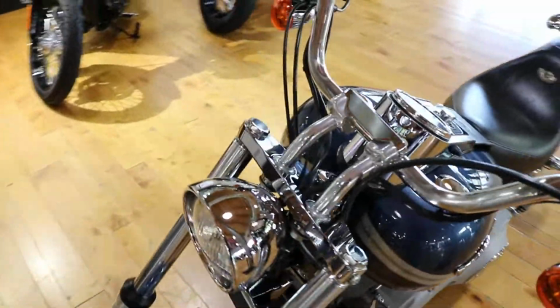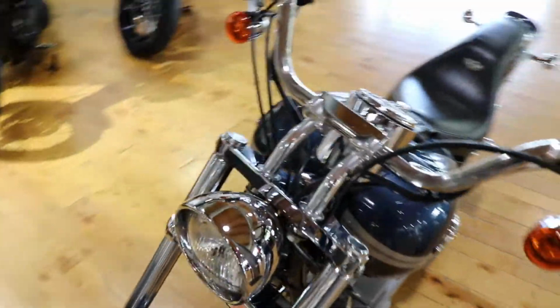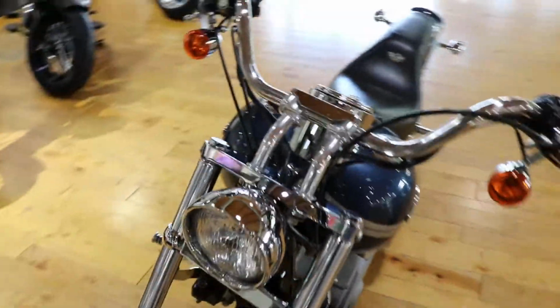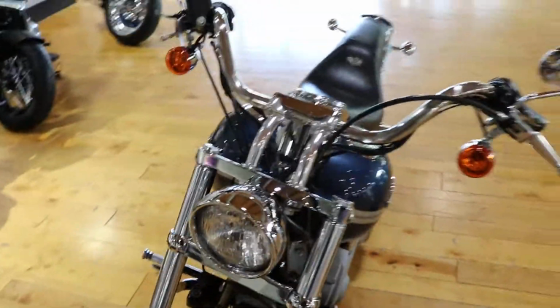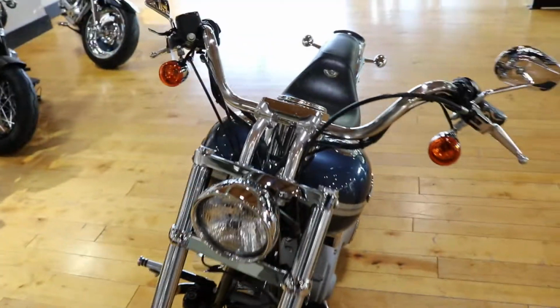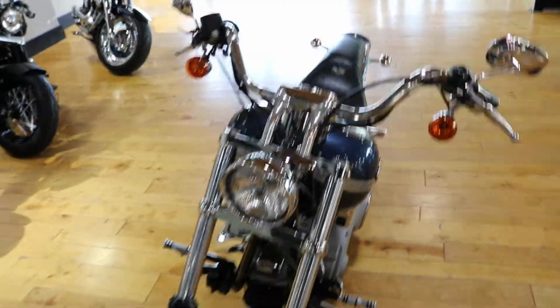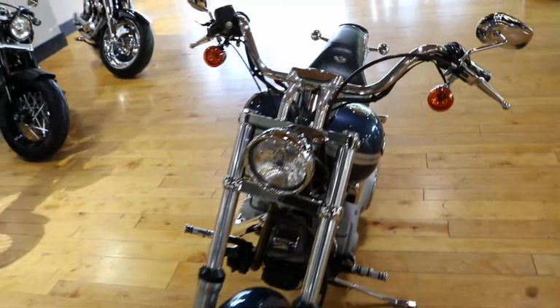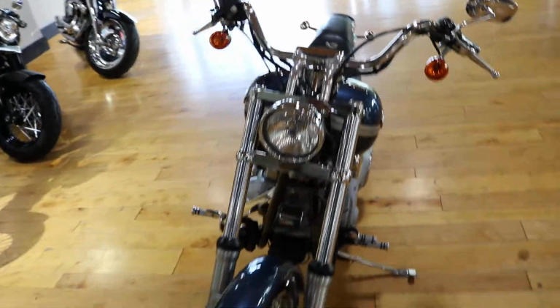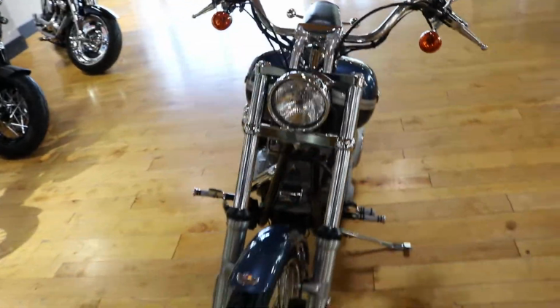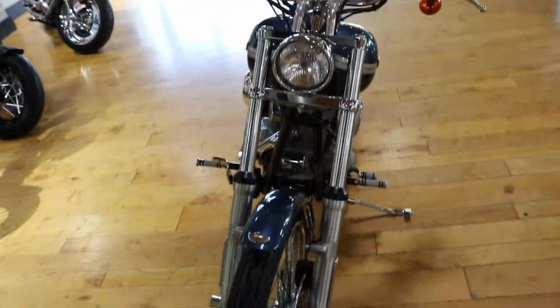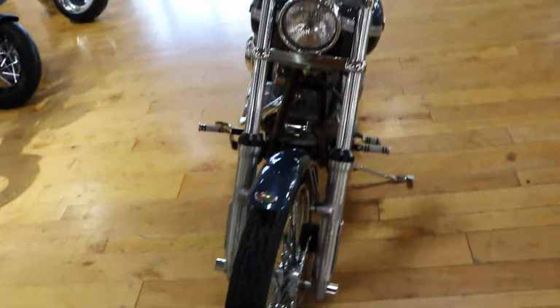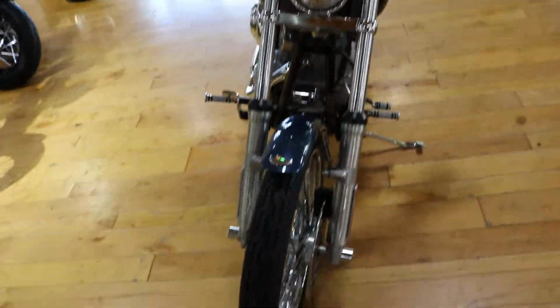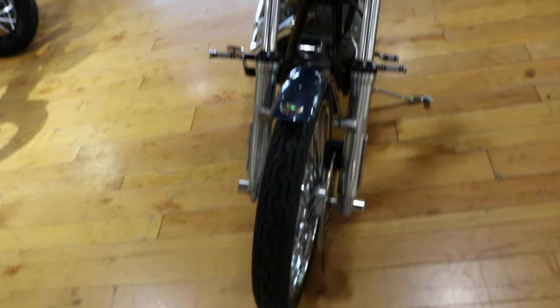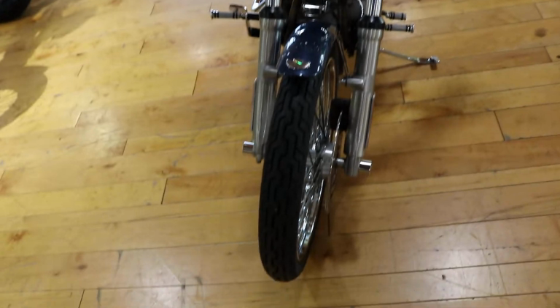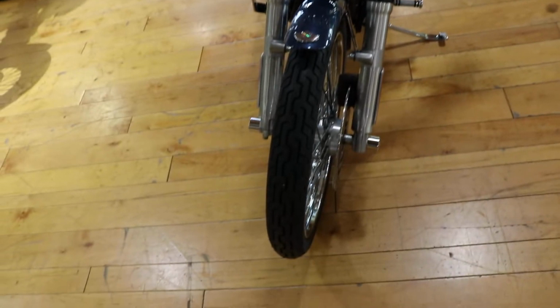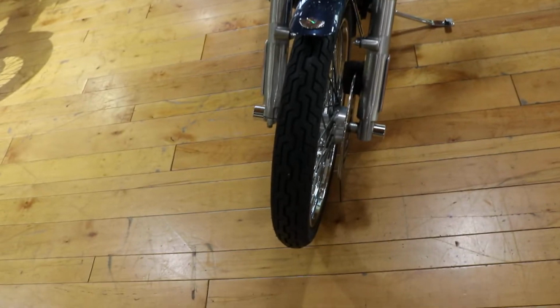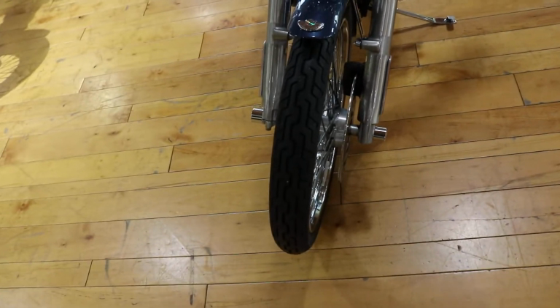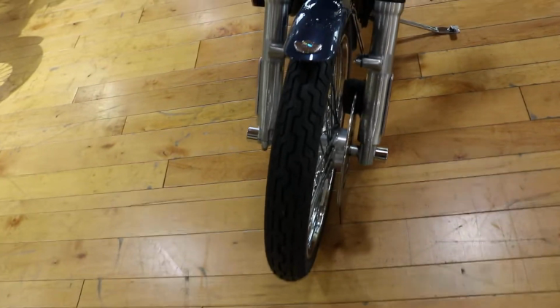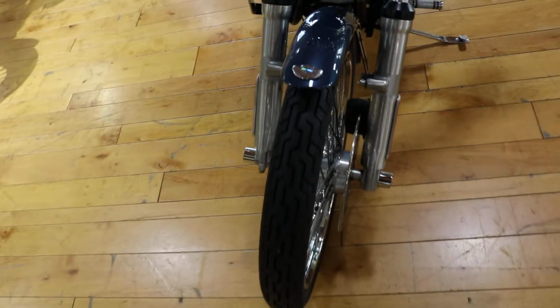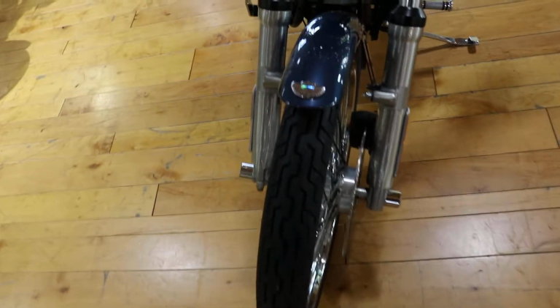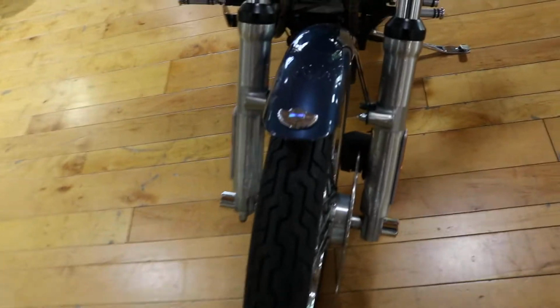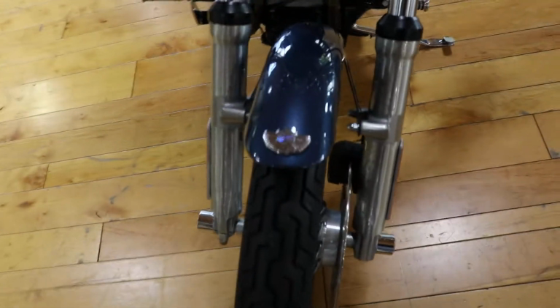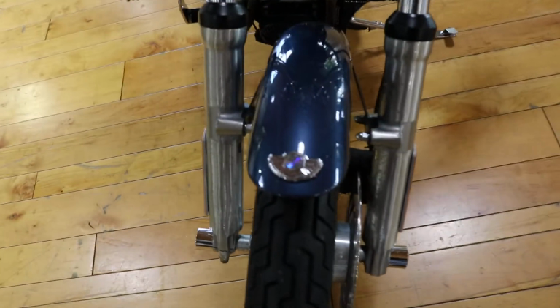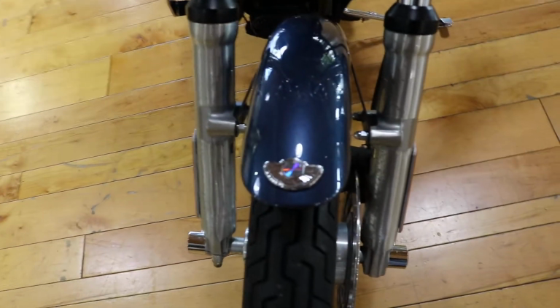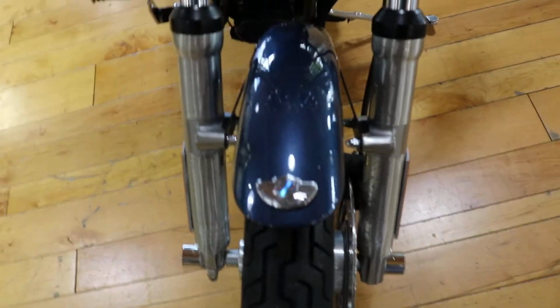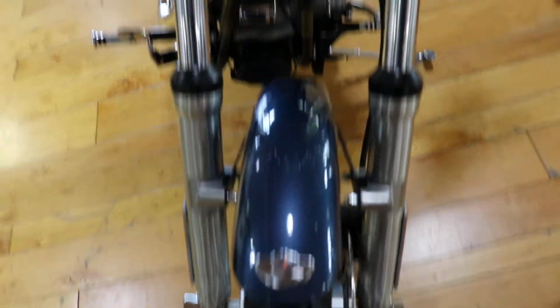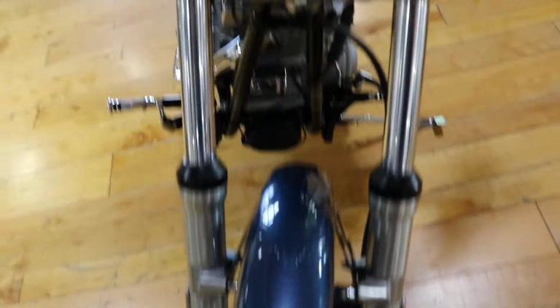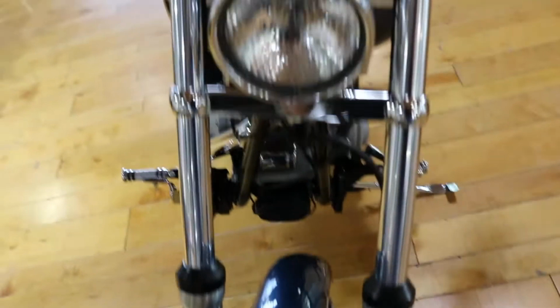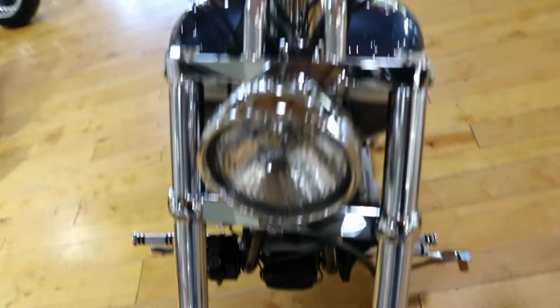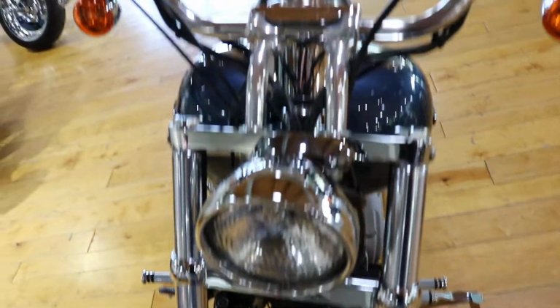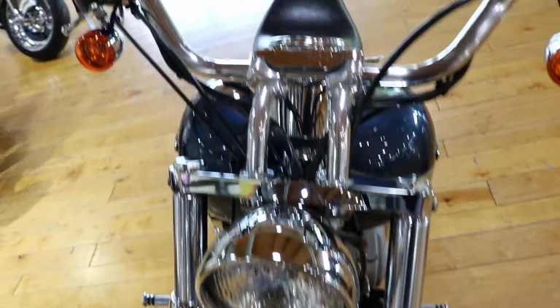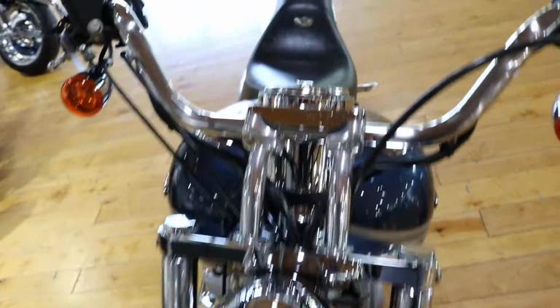It's got the 100th Anniversary badging. You can see right here, it's on the tank also. It's on the seat. It's on the dash.